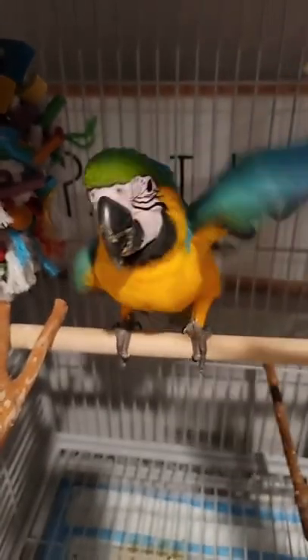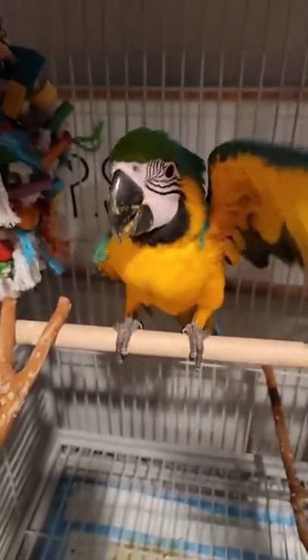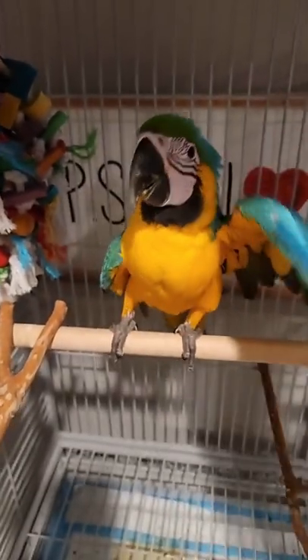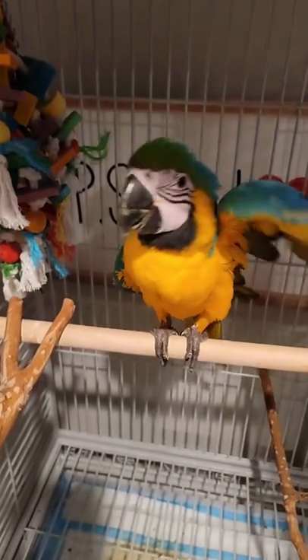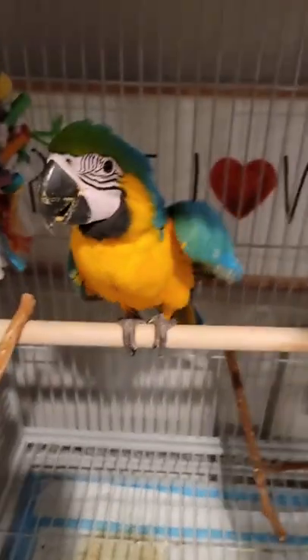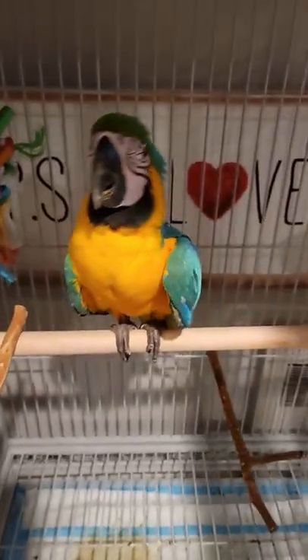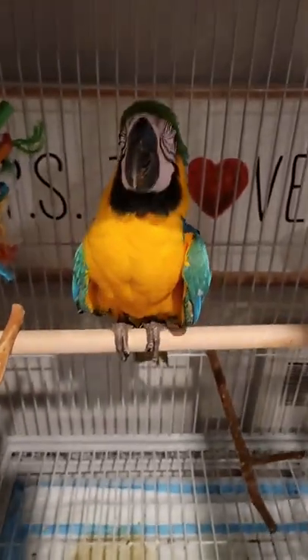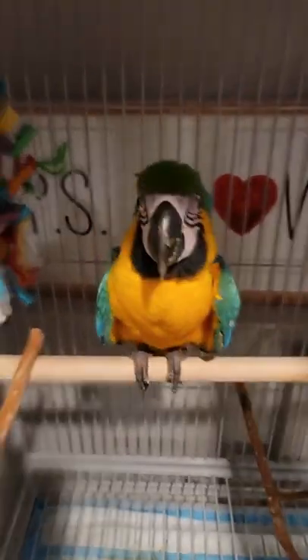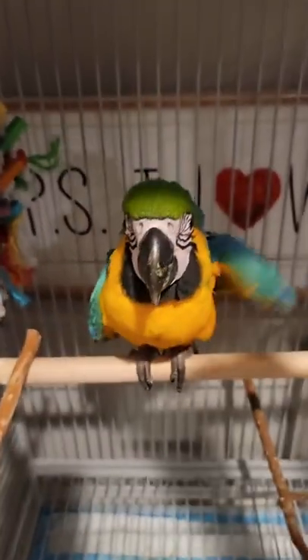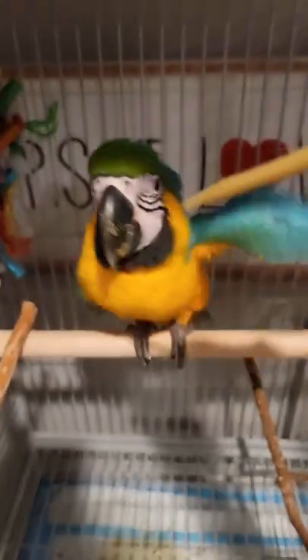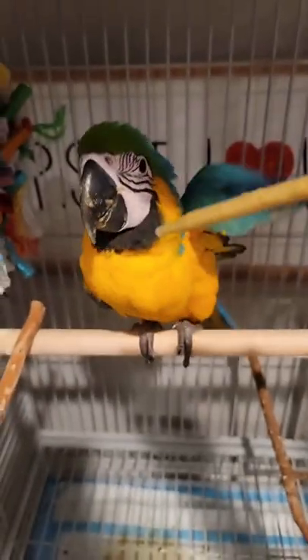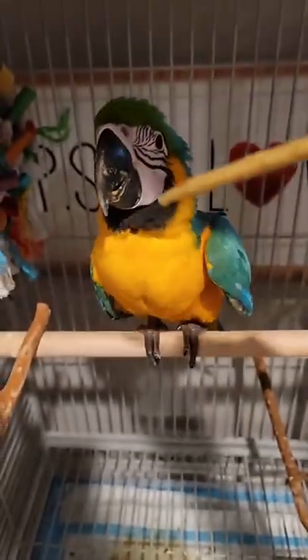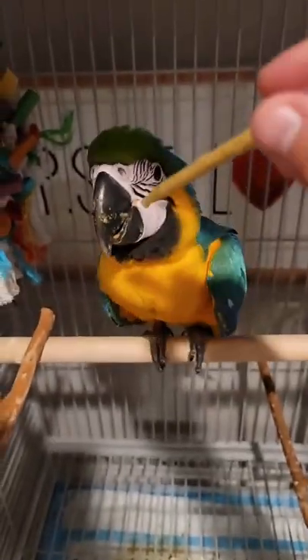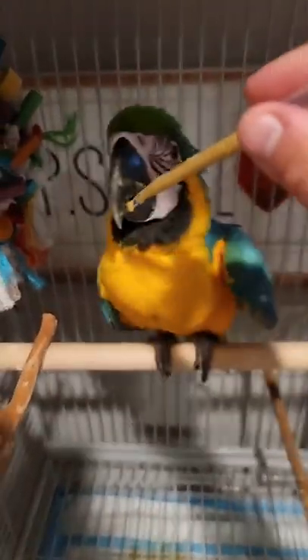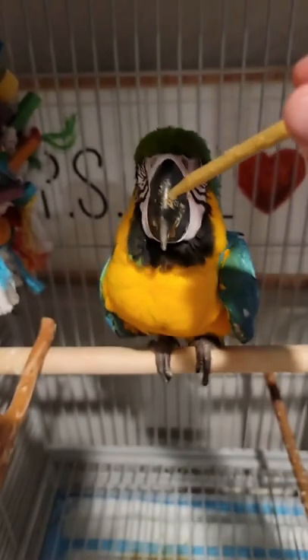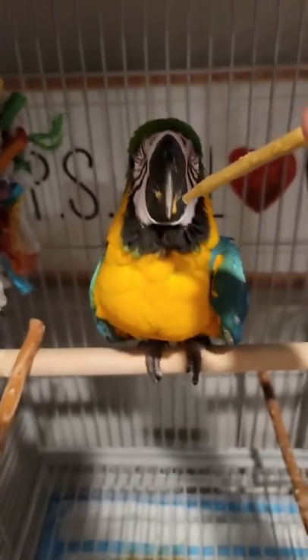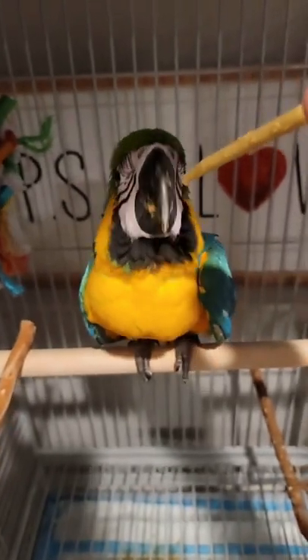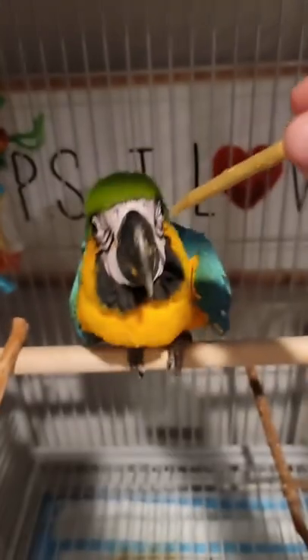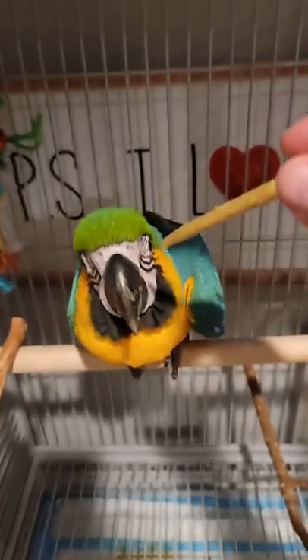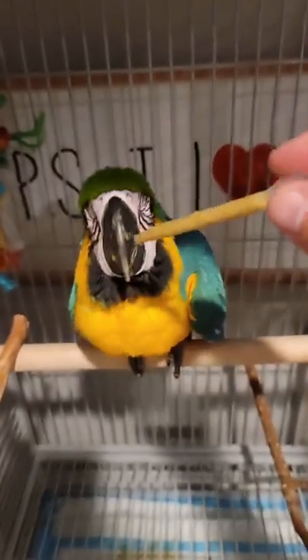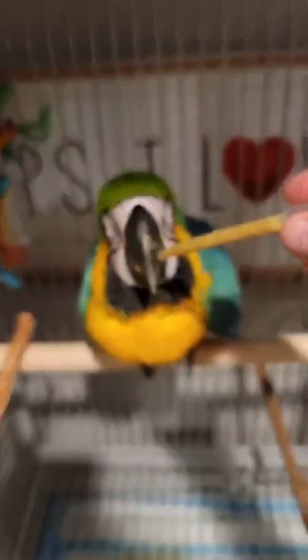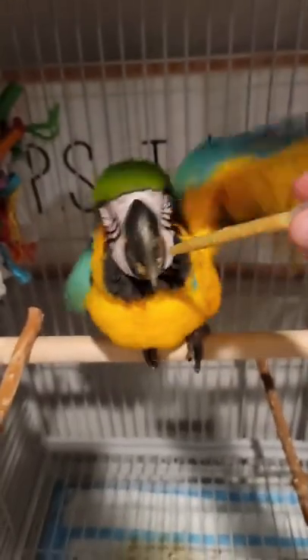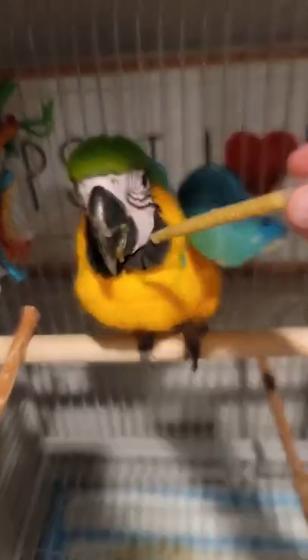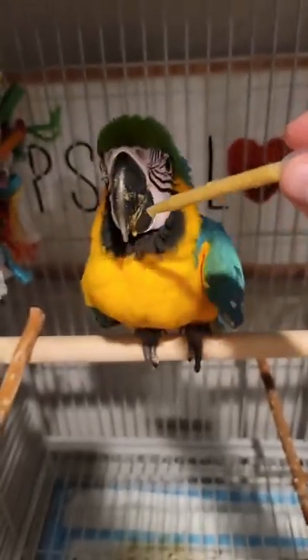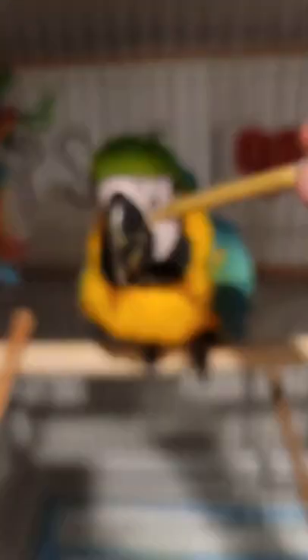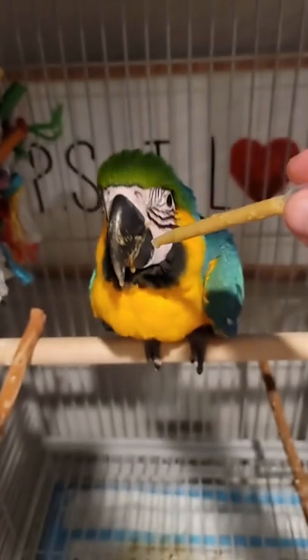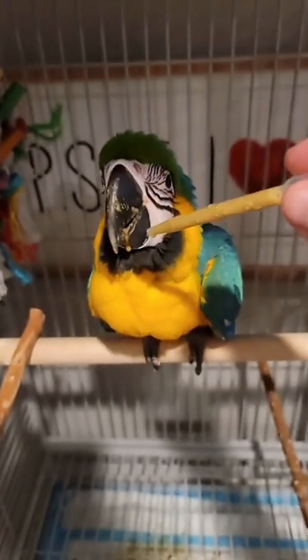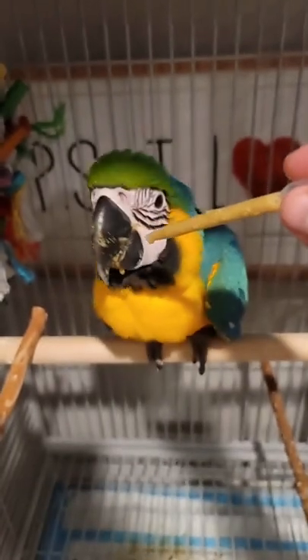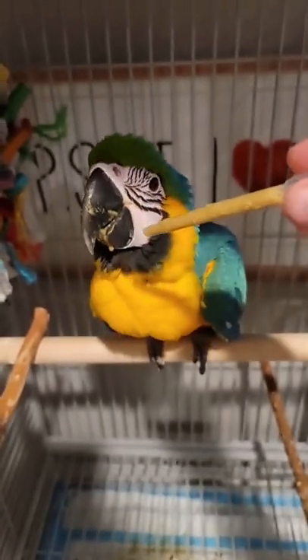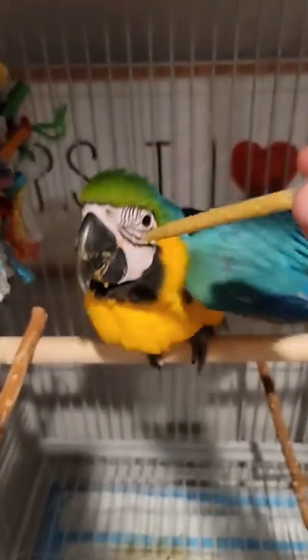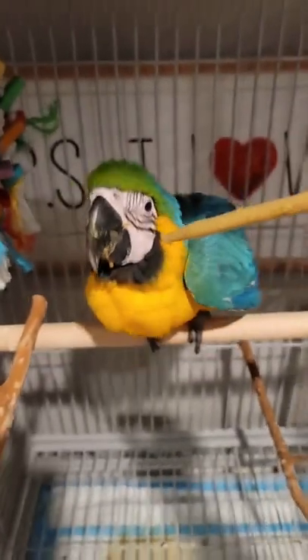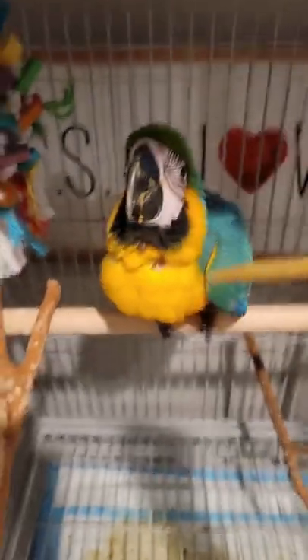So if he opens his mouth, that means he's still hungry. Once his mouth is closed and he doesn't open it, that means he's pretty full. It might be full.